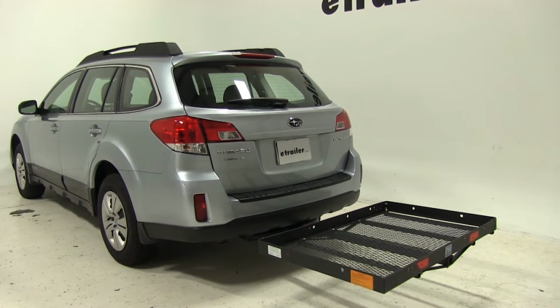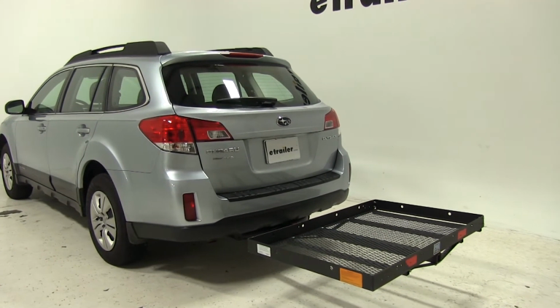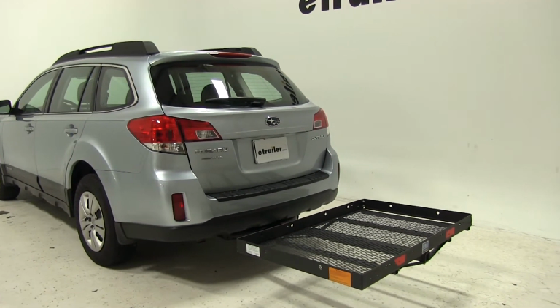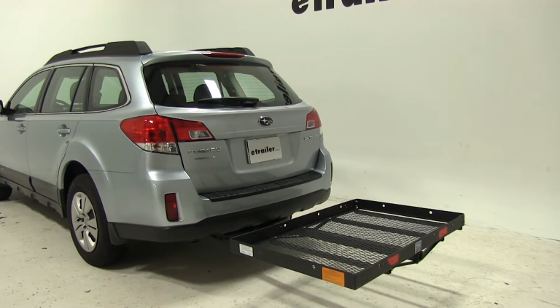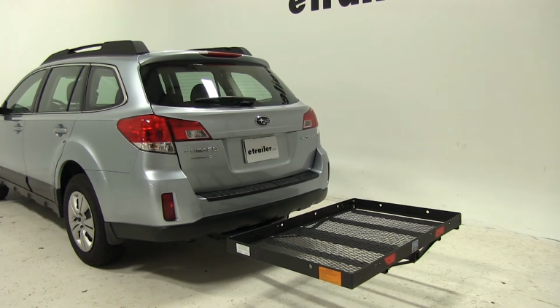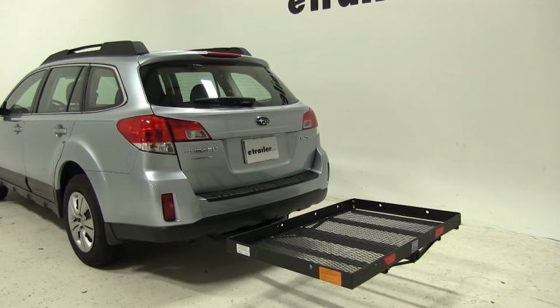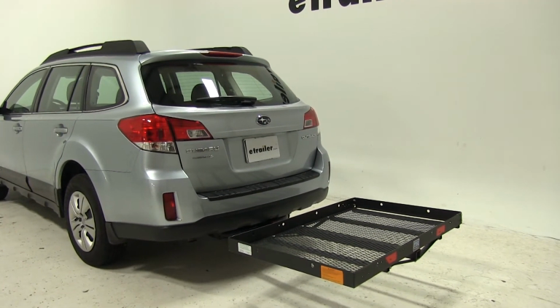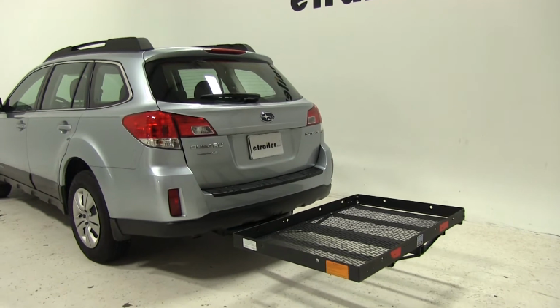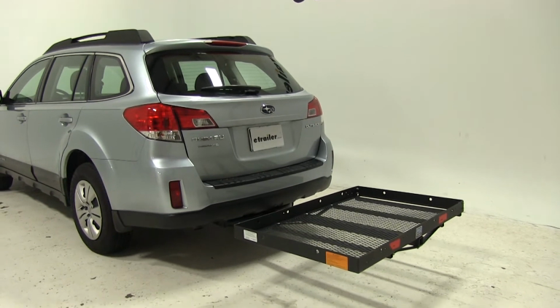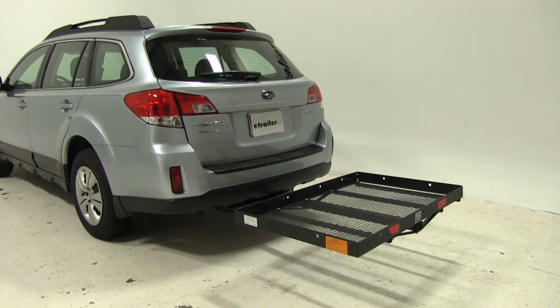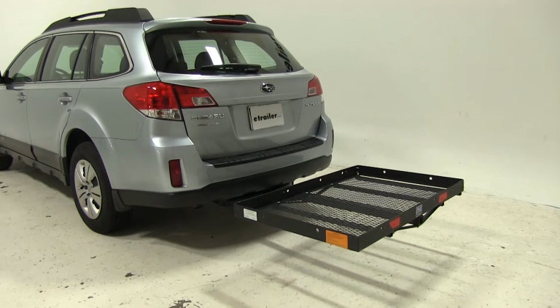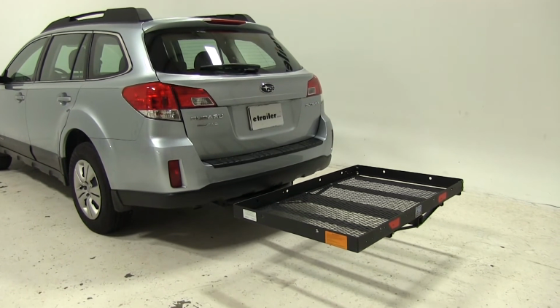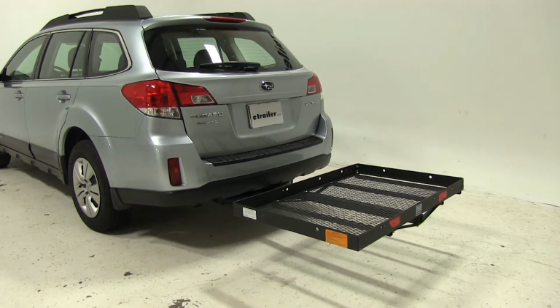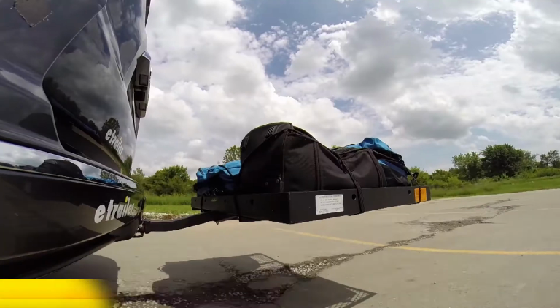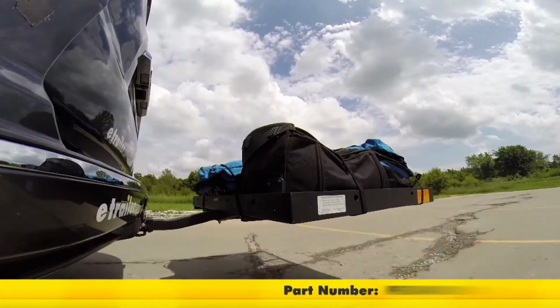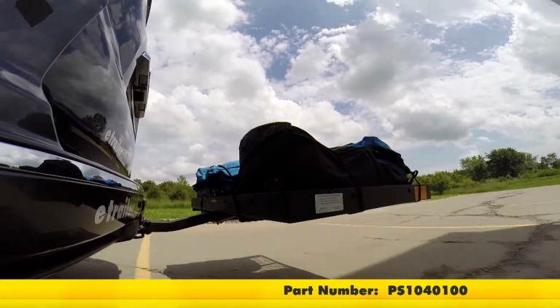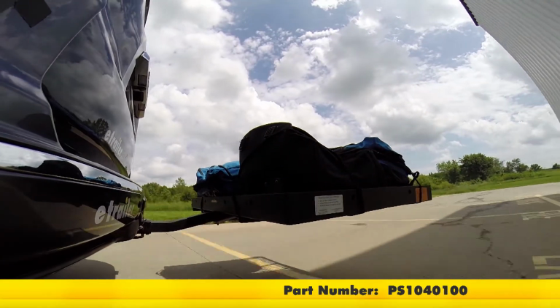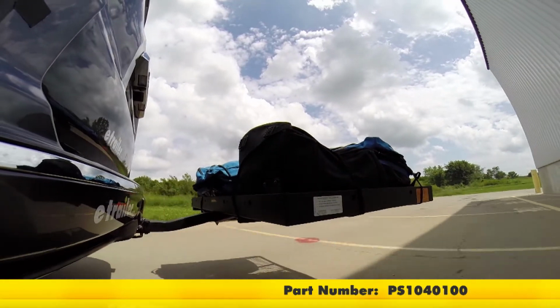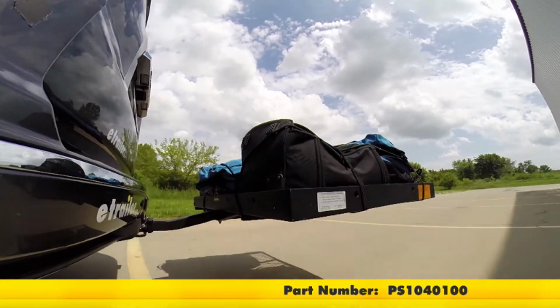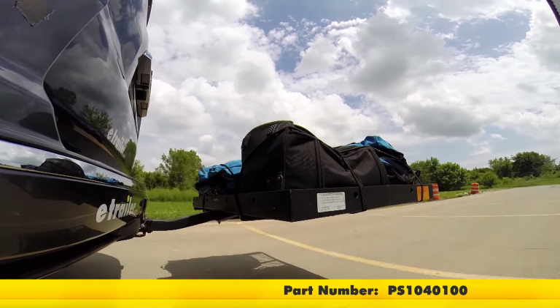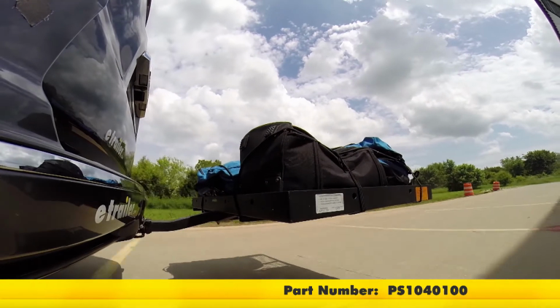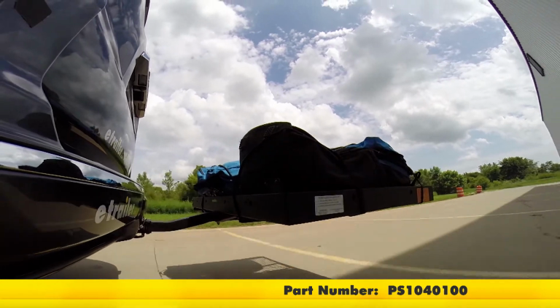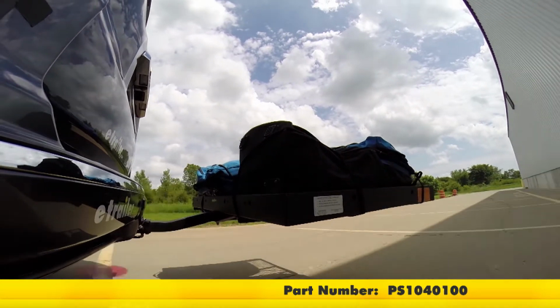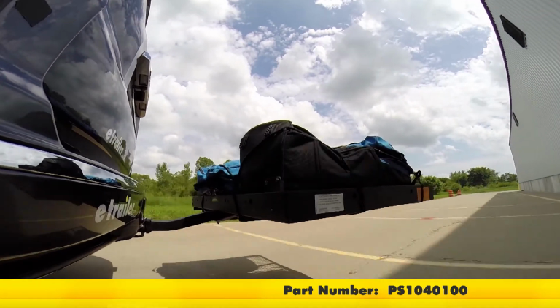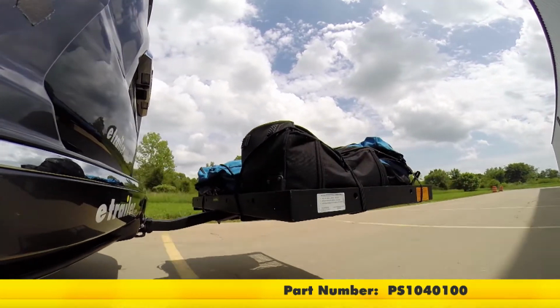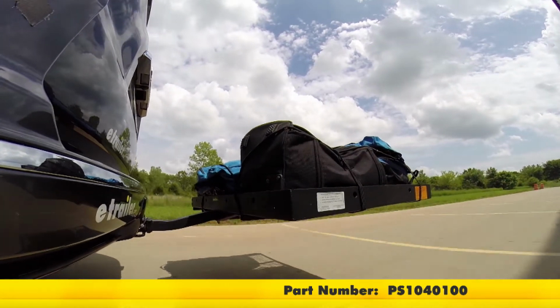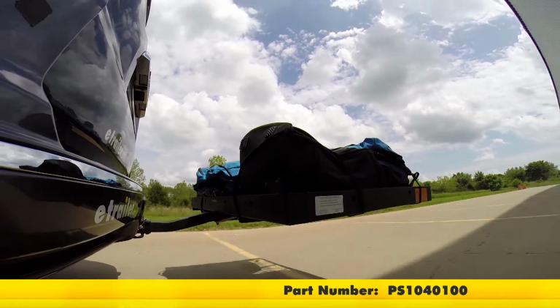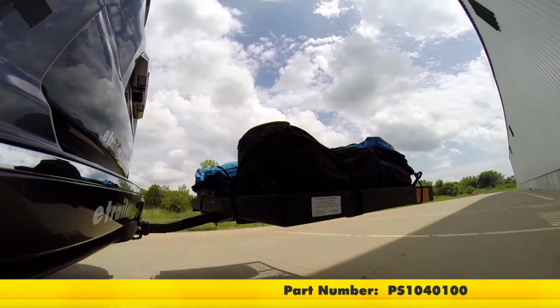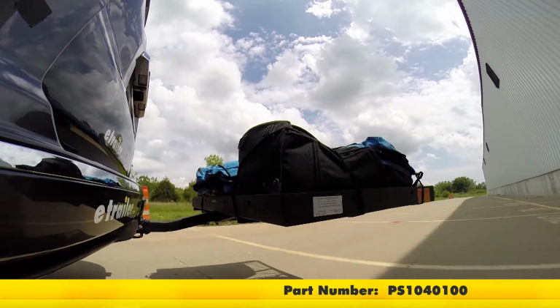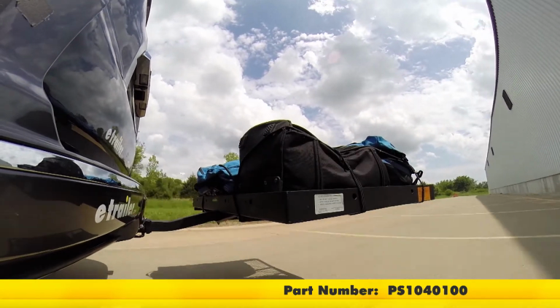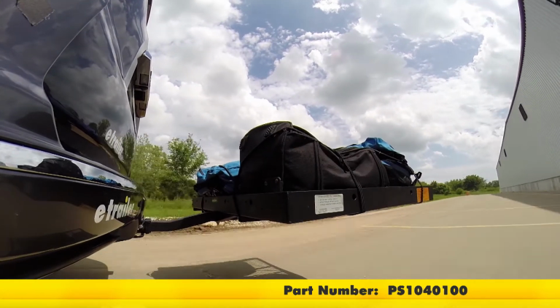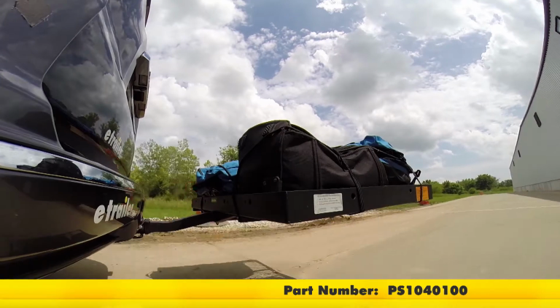We'll go through the slalom, the alternating bumps, and the solid bumps. Here on our test course, we'll start by going through the slalom. This is going to show us the side-to-side action, simulating turning corners or evasively maneuvering.